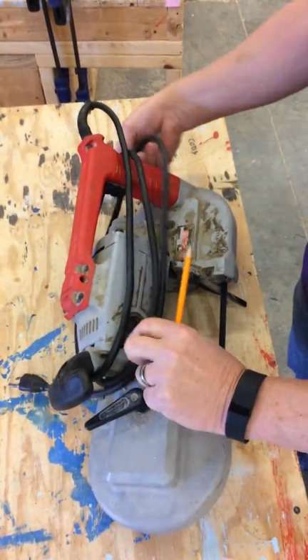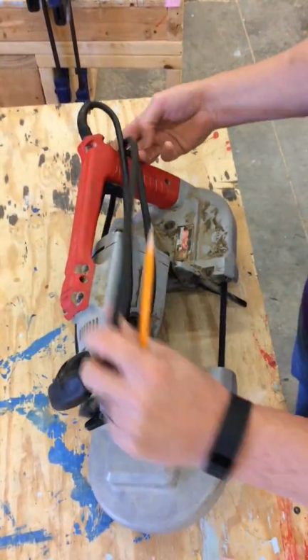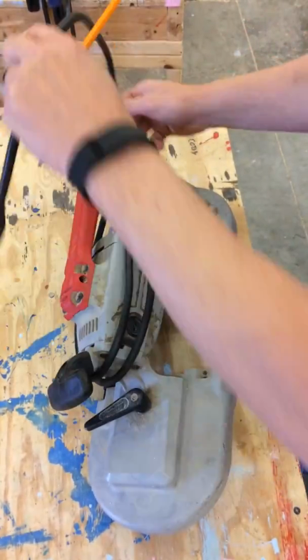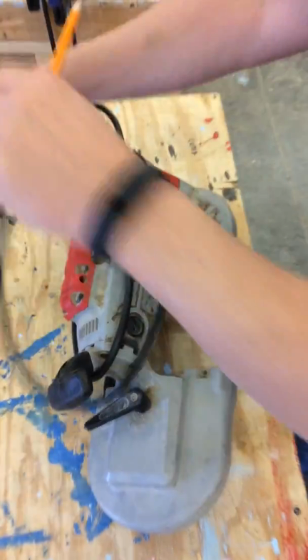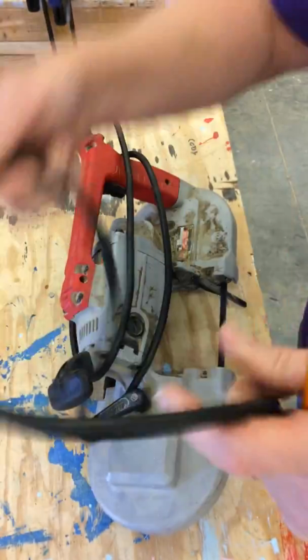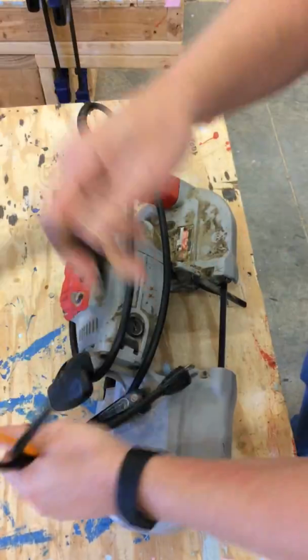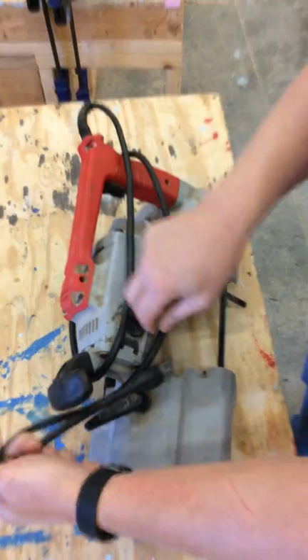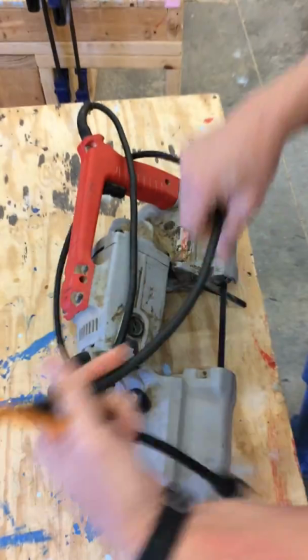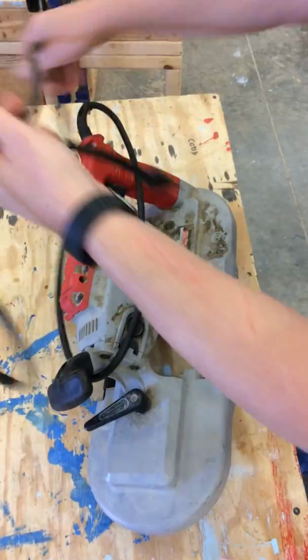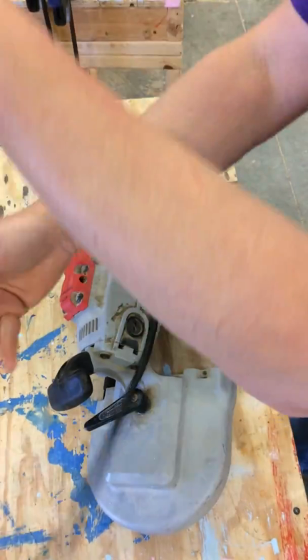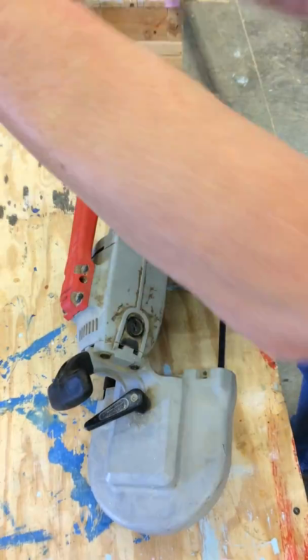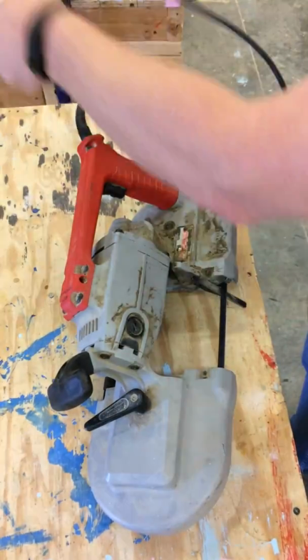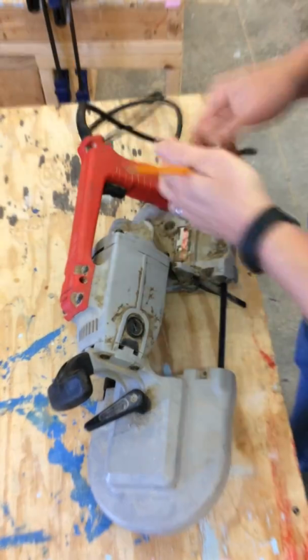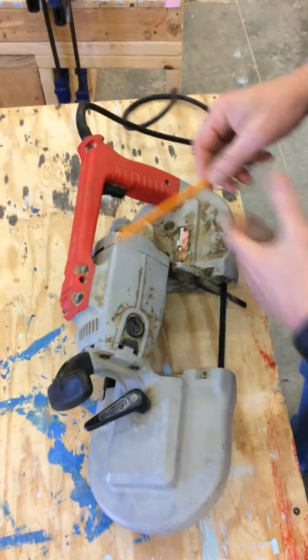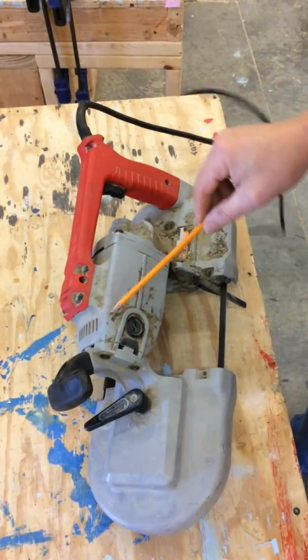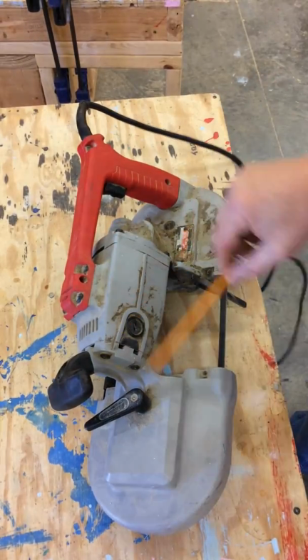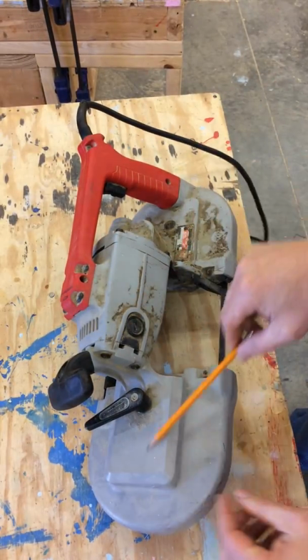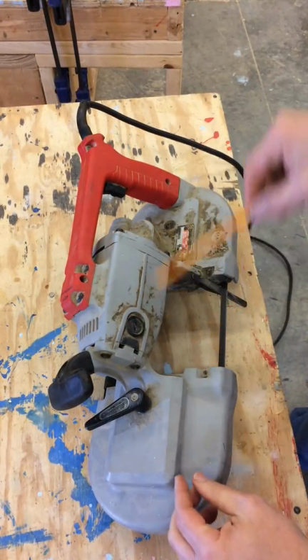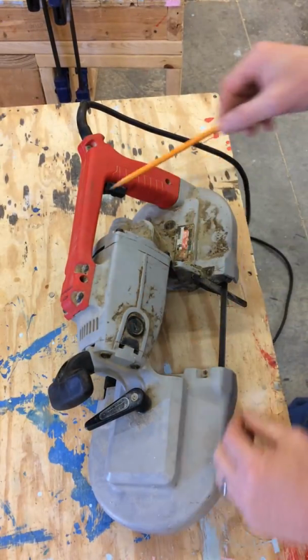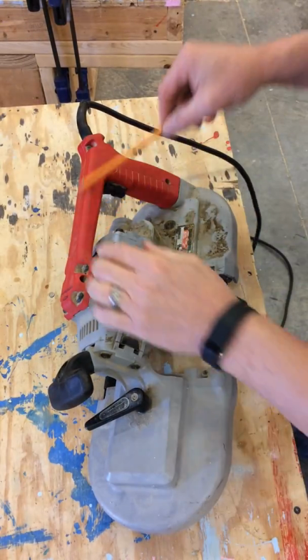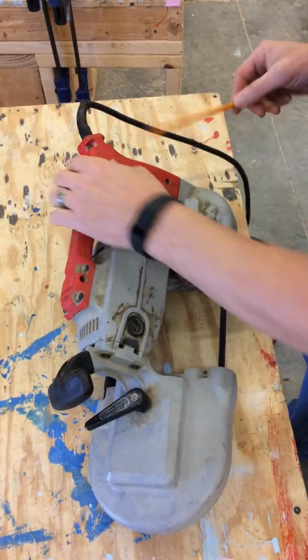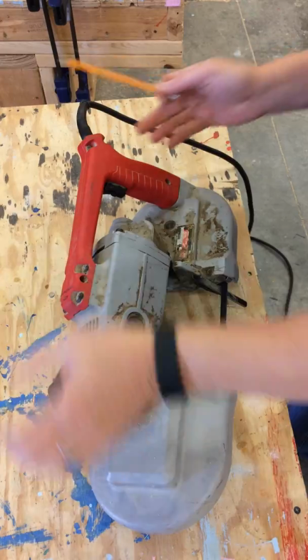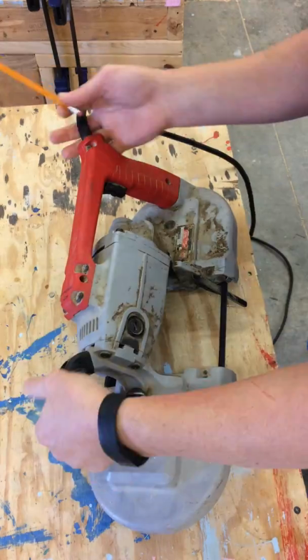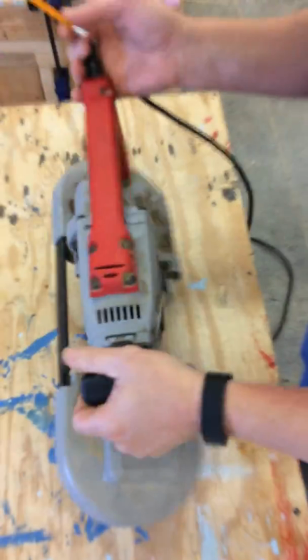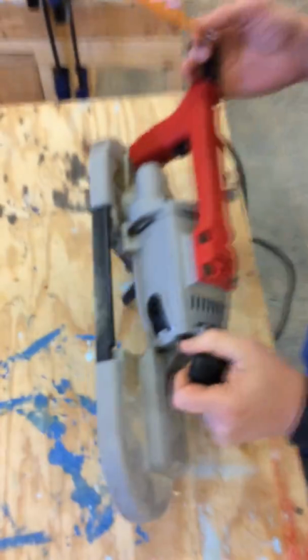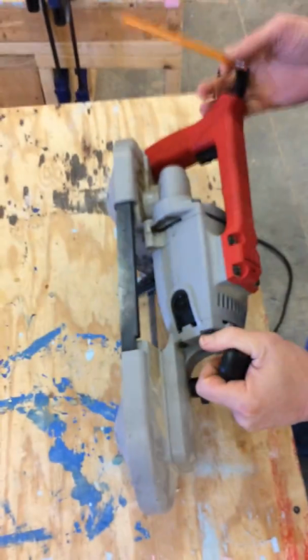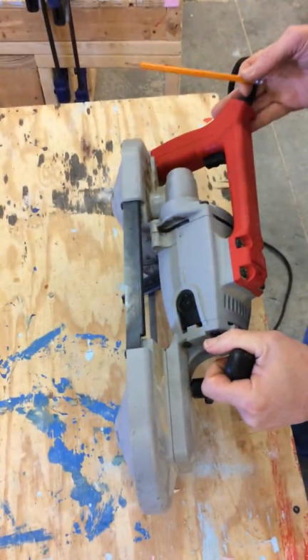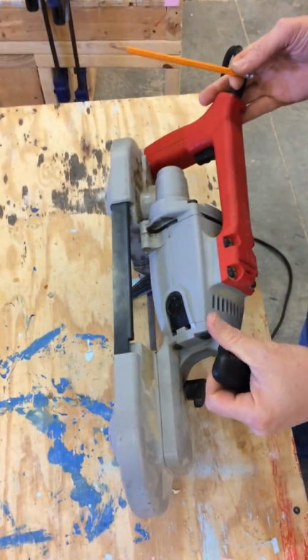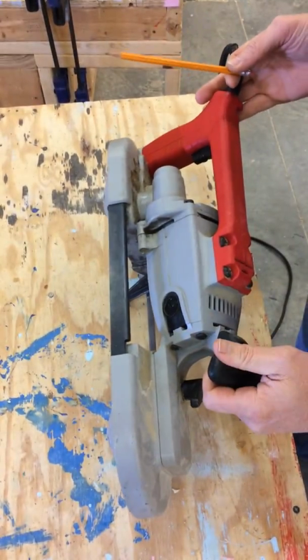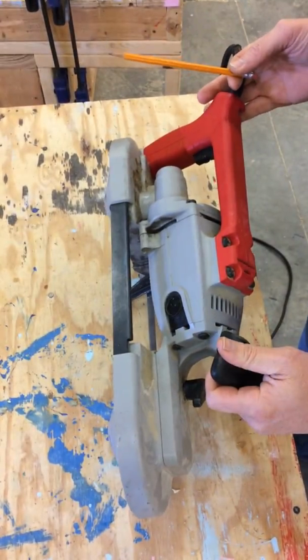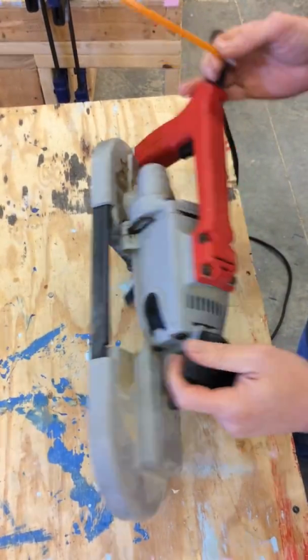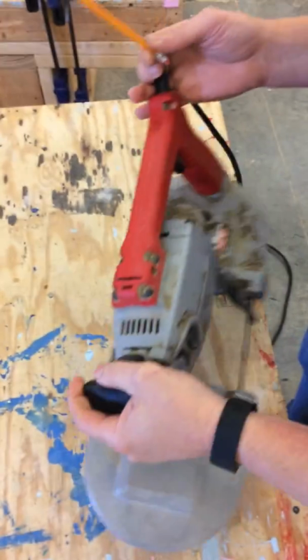I will start by checking the housing and the handles for any cracks or any pieces that are missing.